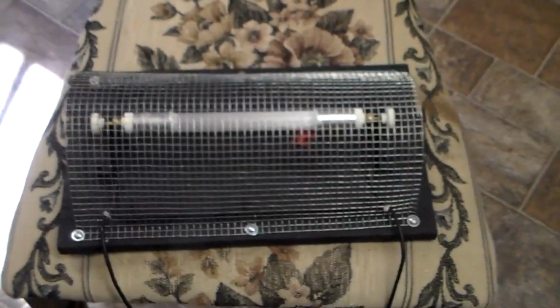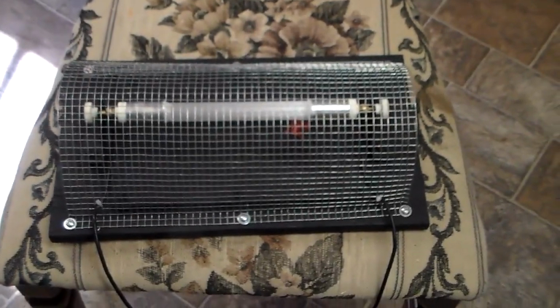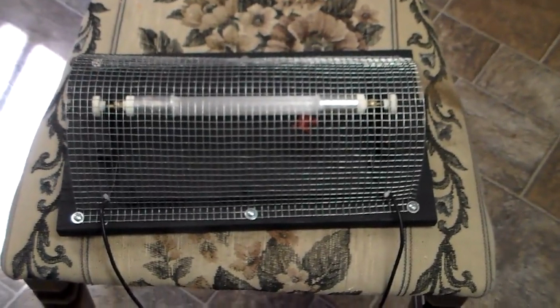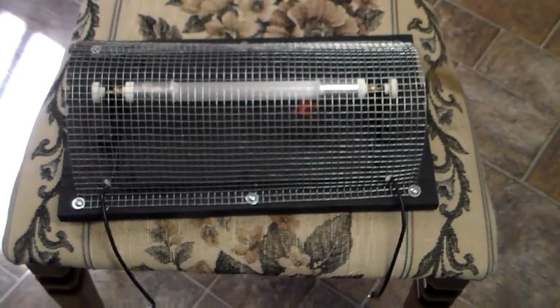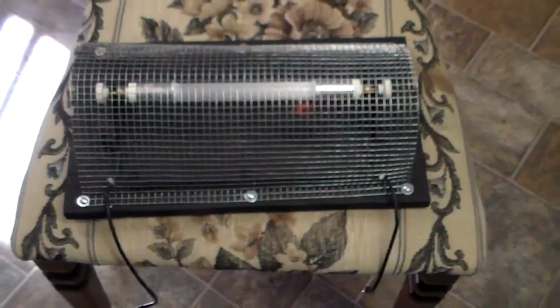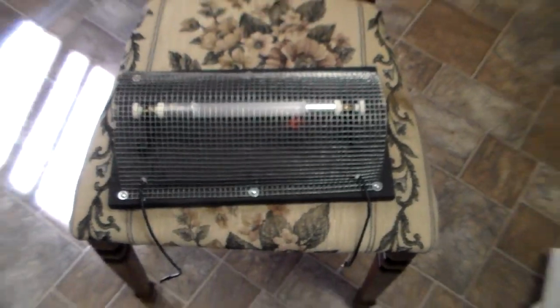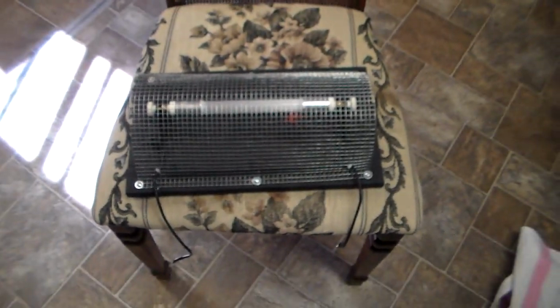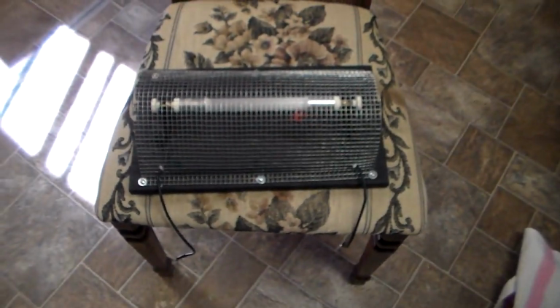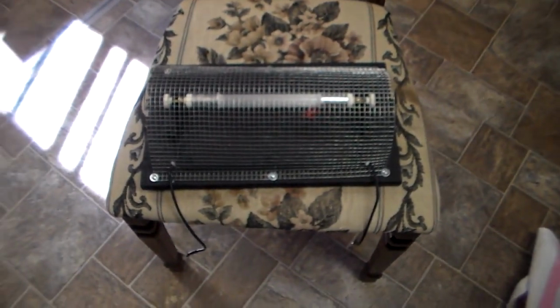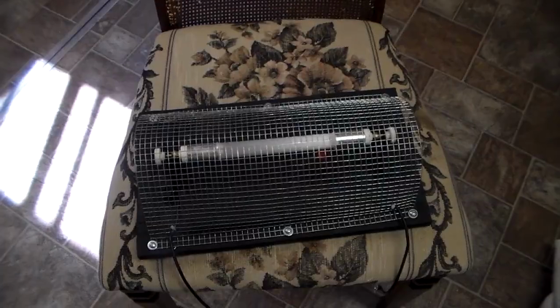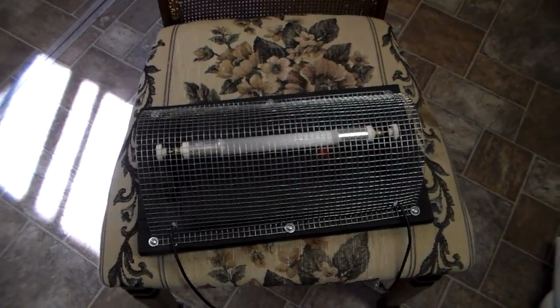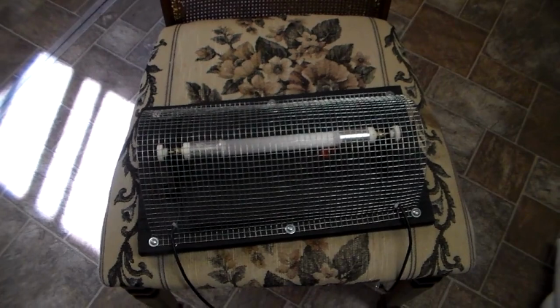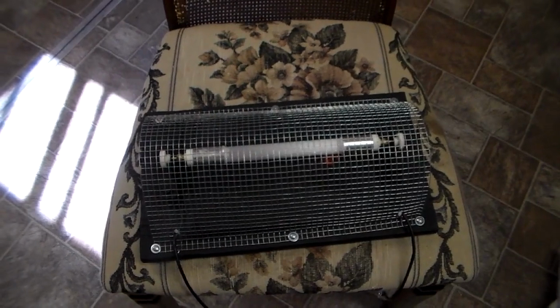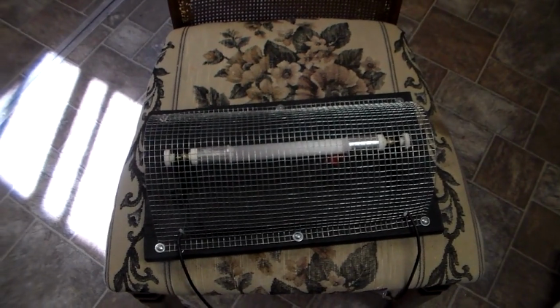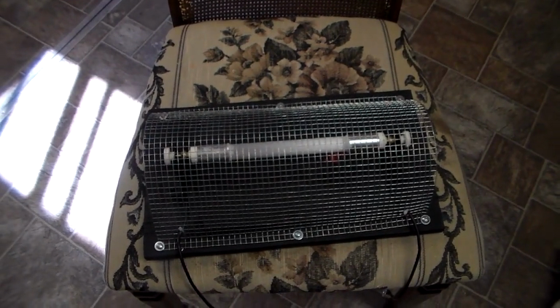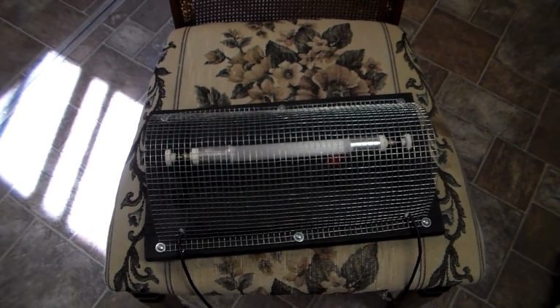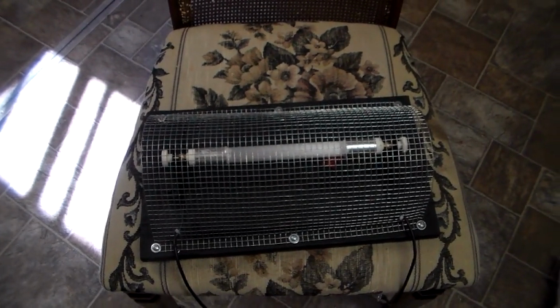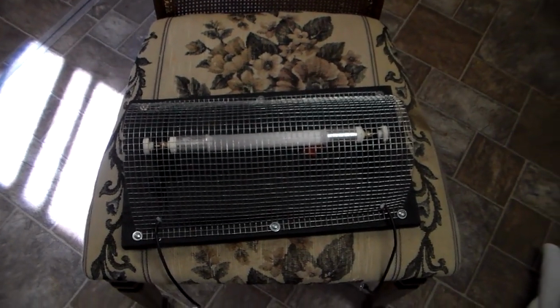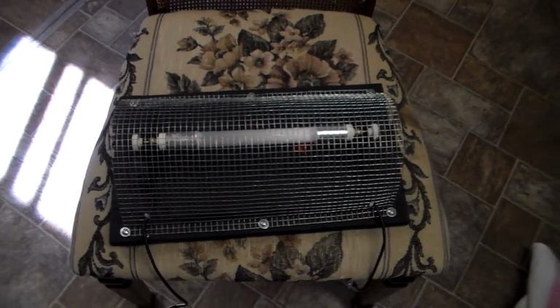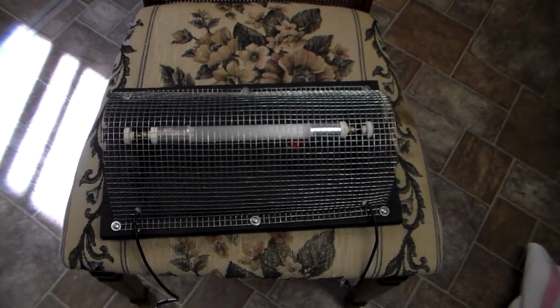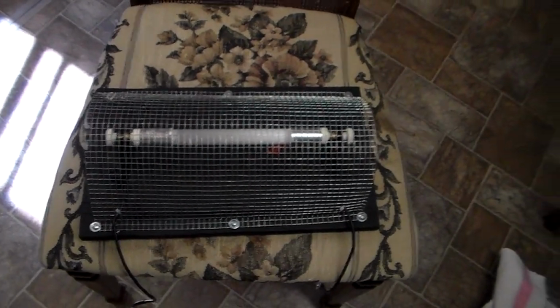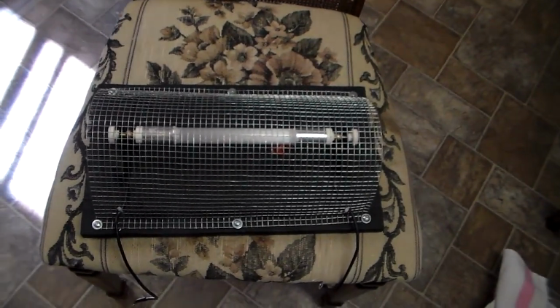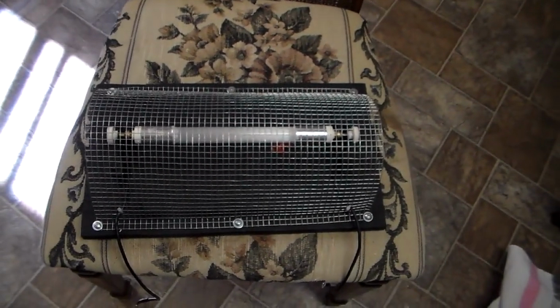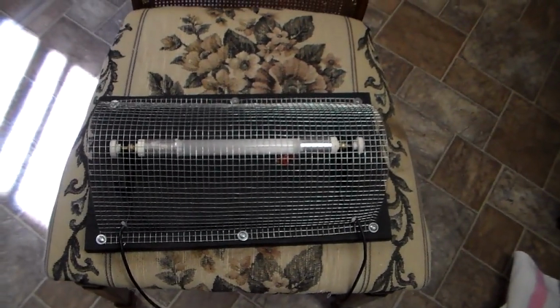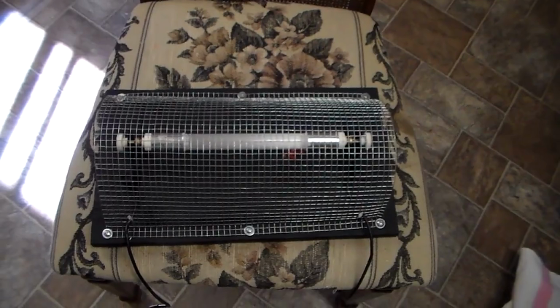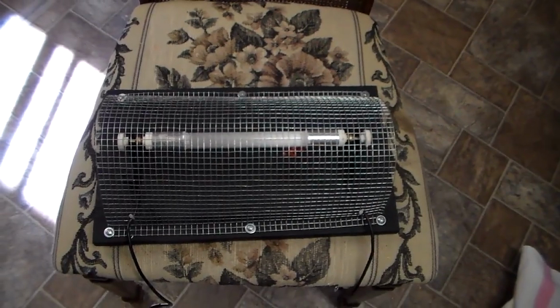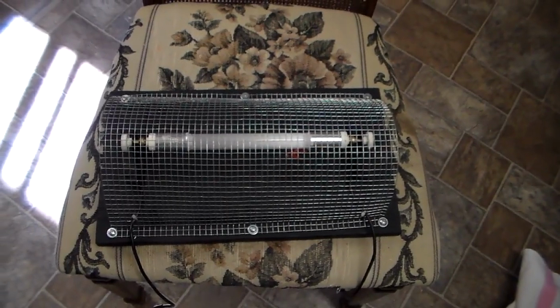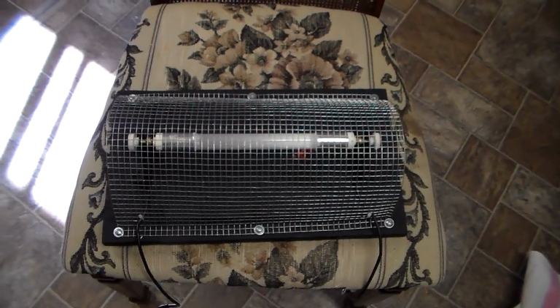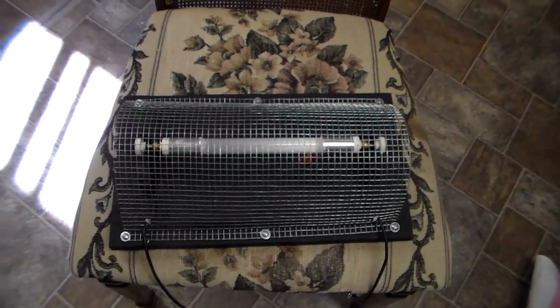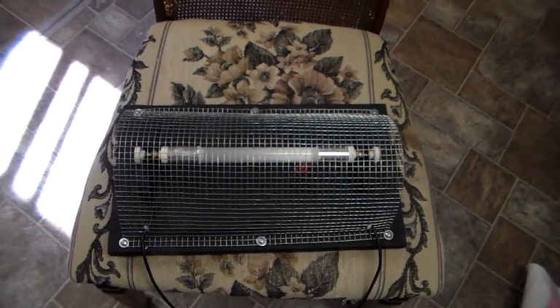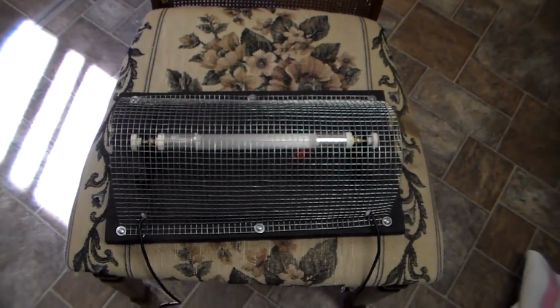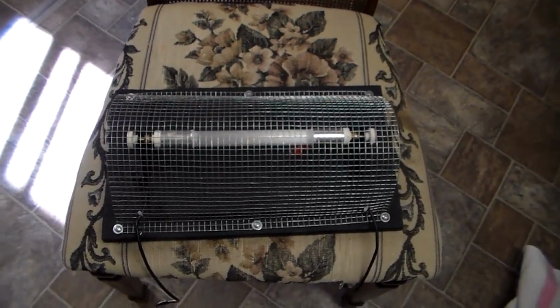This here is the dump load for the Sun Wind grid tie inverter. This is the dump load that they sell for it — it's probably not the best but probably the most economical.